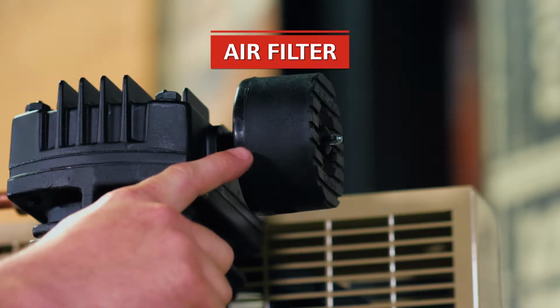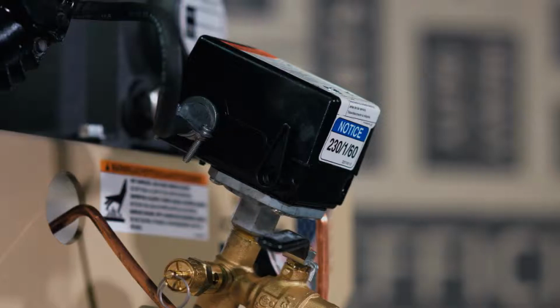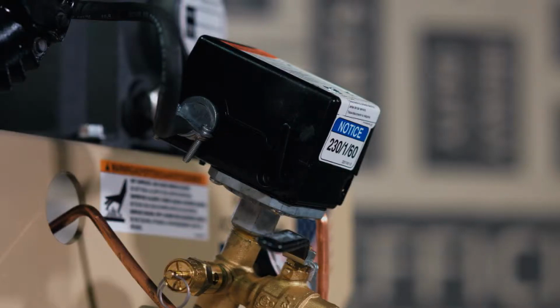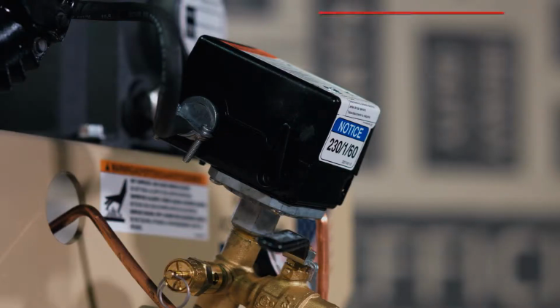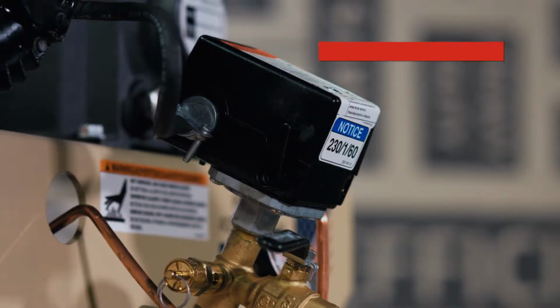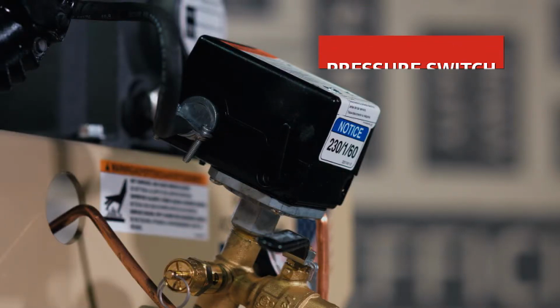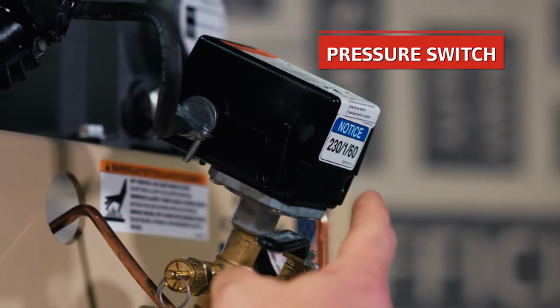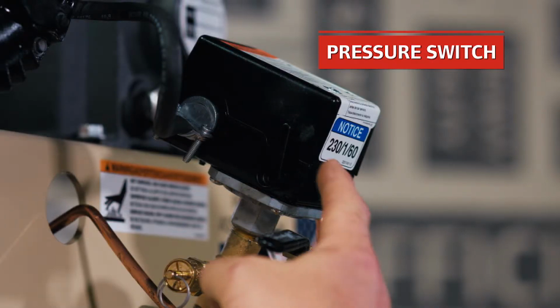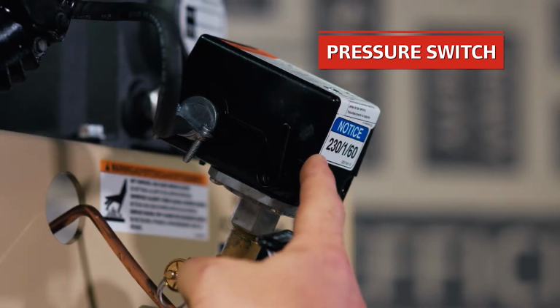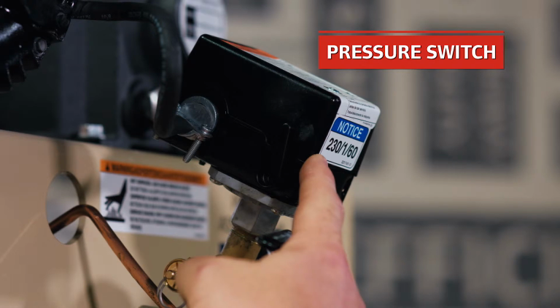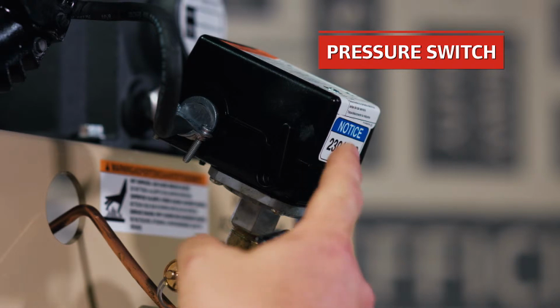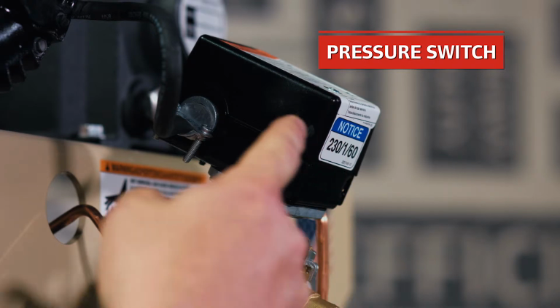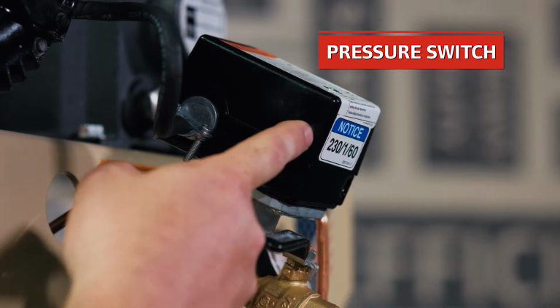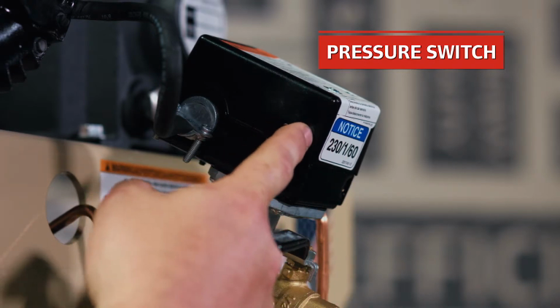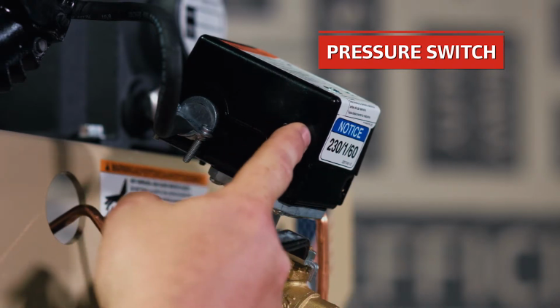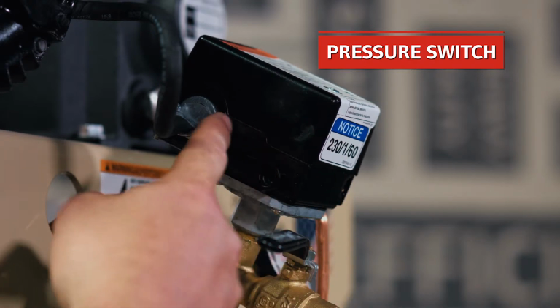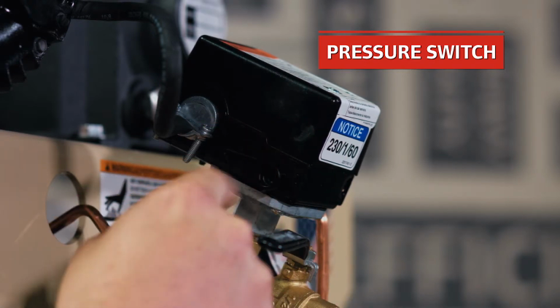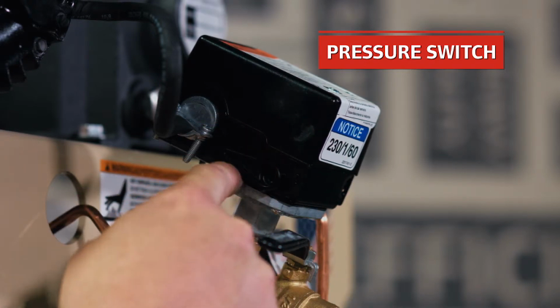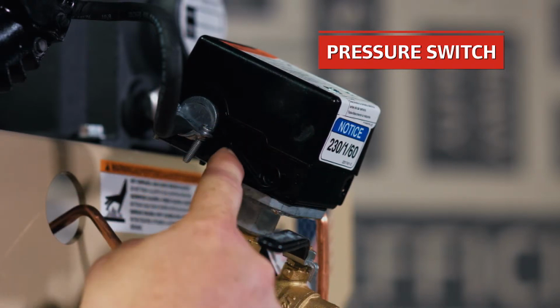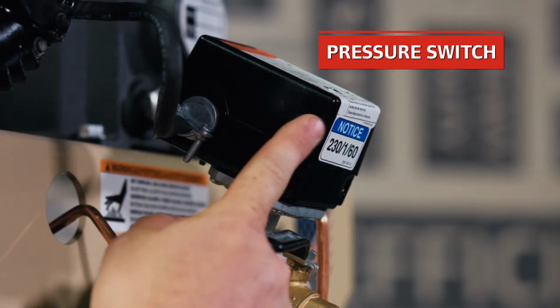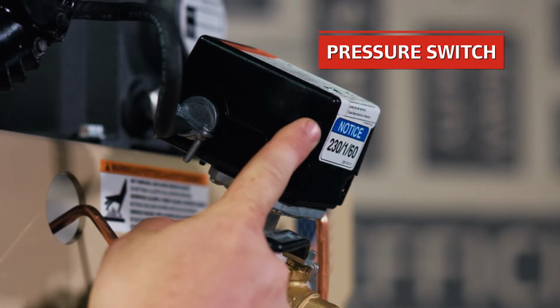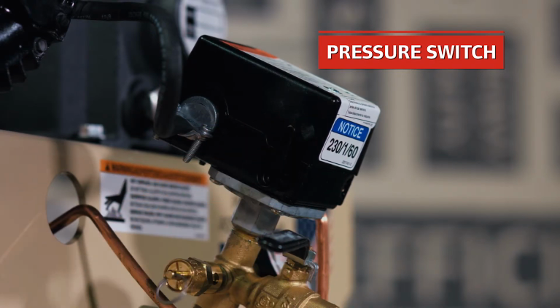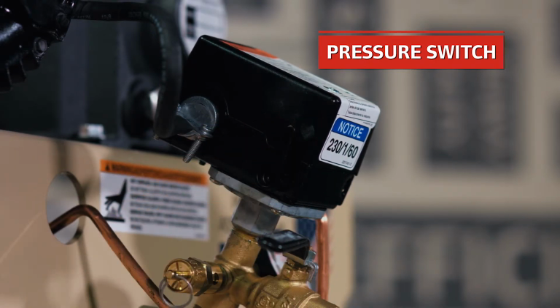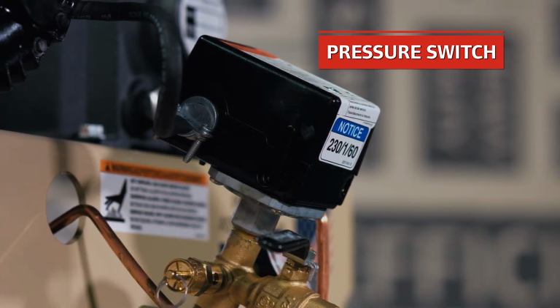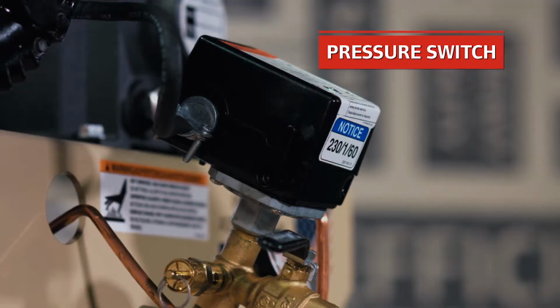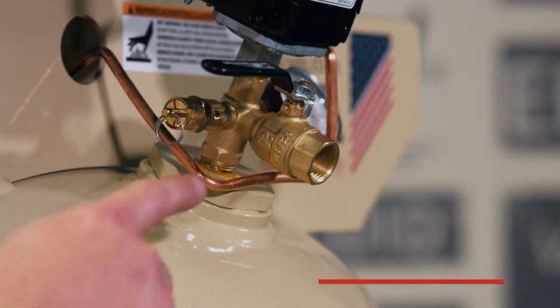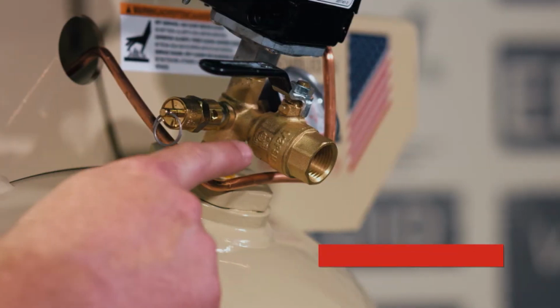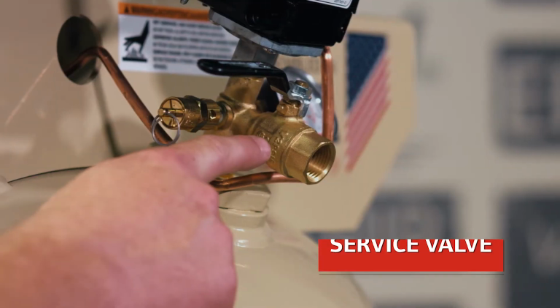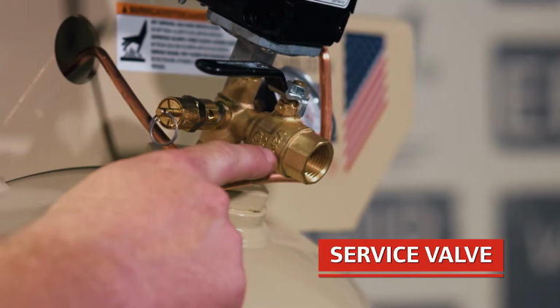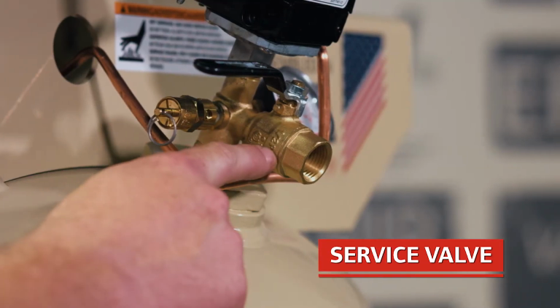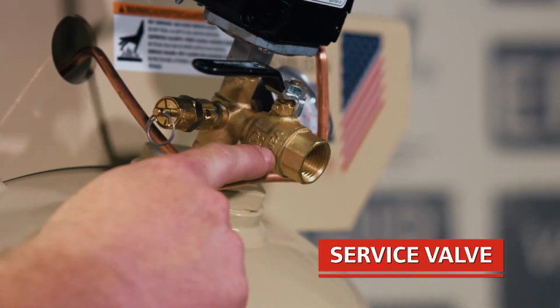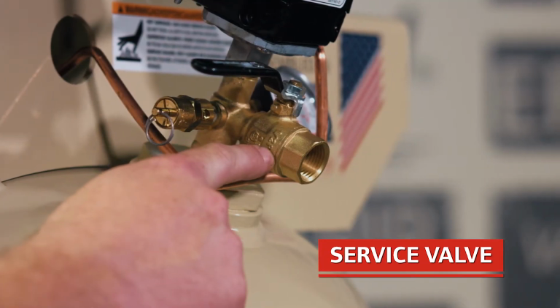Here's the pressure switch where you actually land the incoming power, which is 230 single phase. The on-off switch for the machine is located here, as well as a service valve to connect the air to your system.